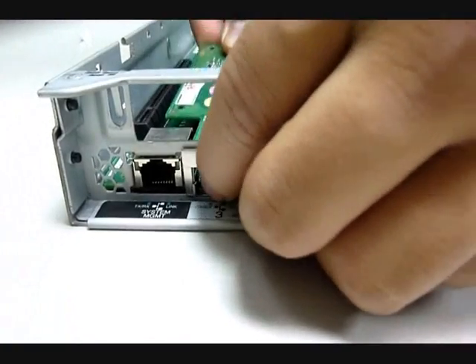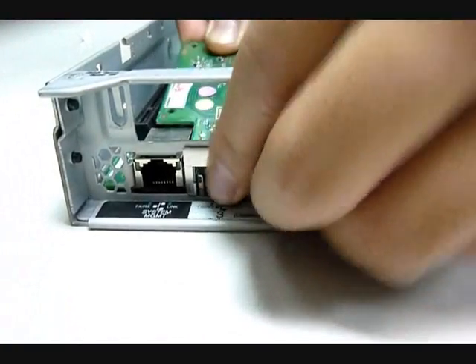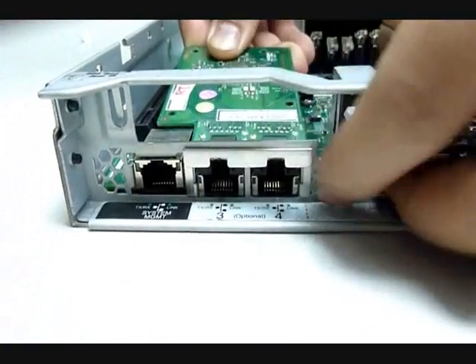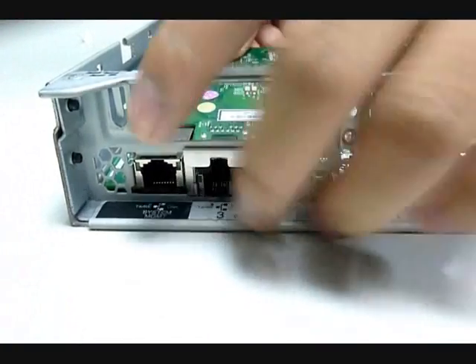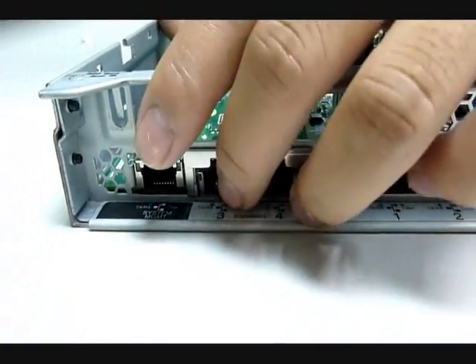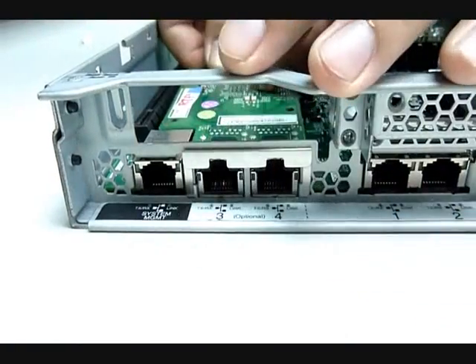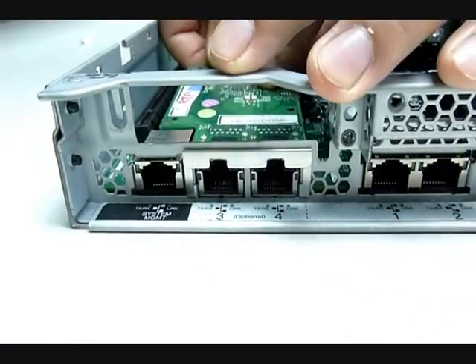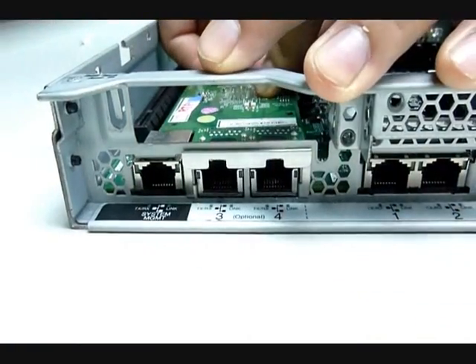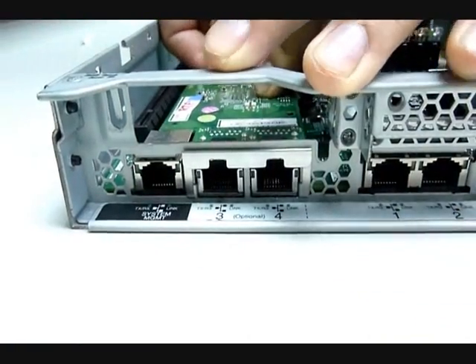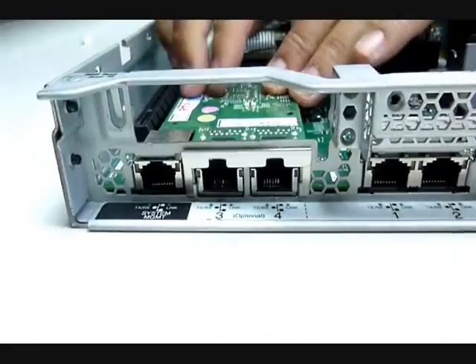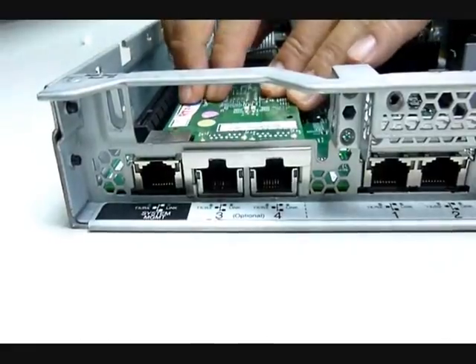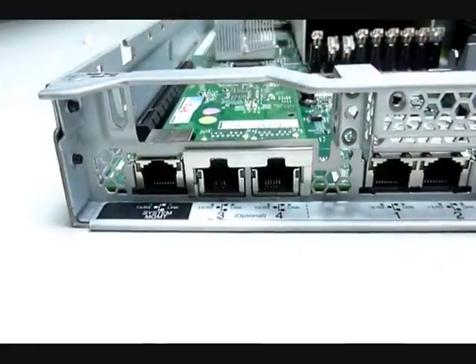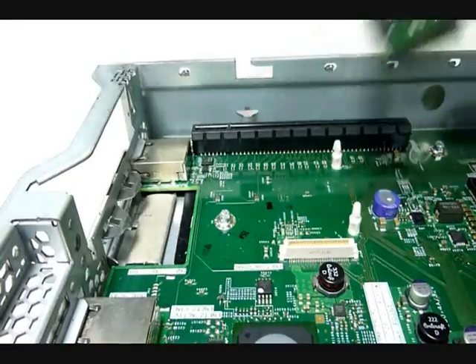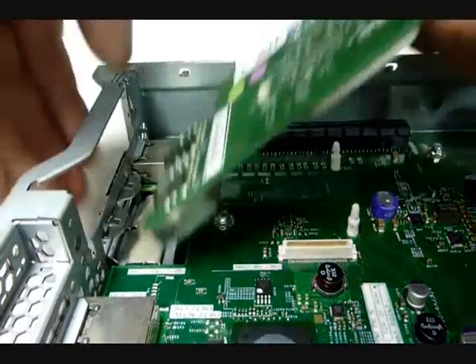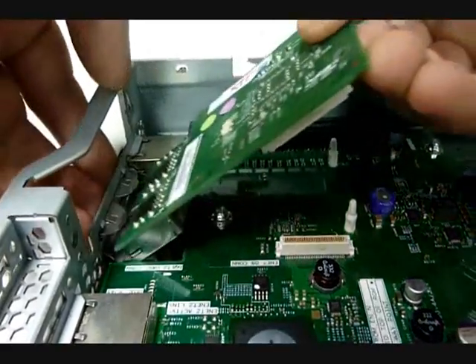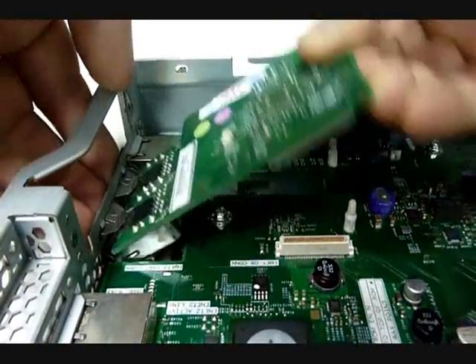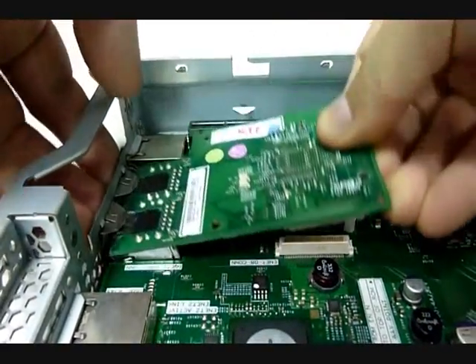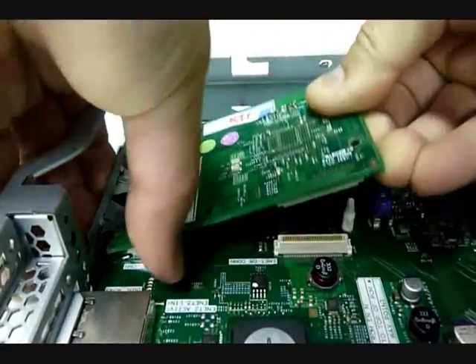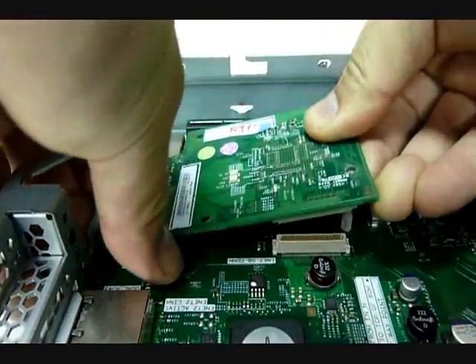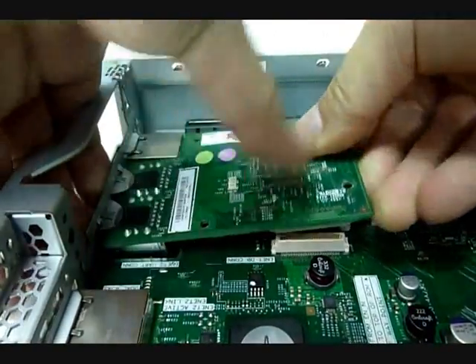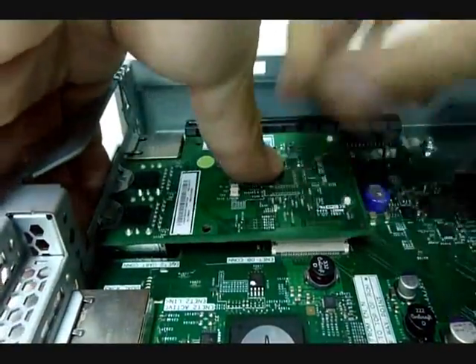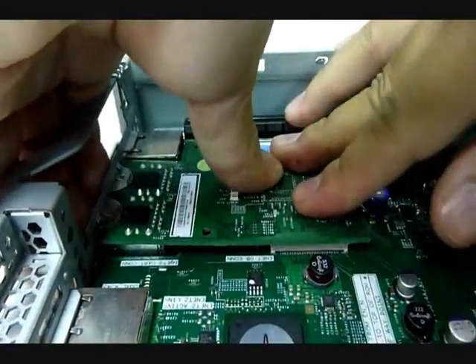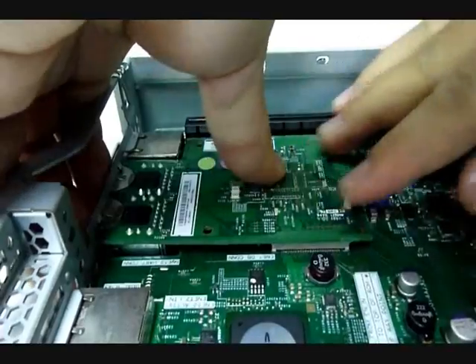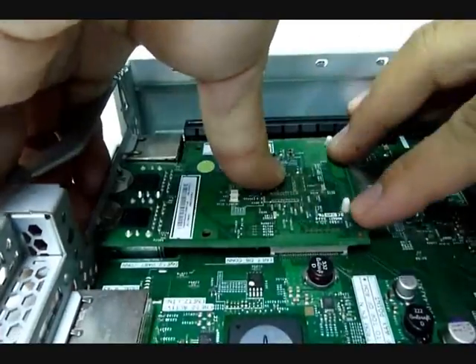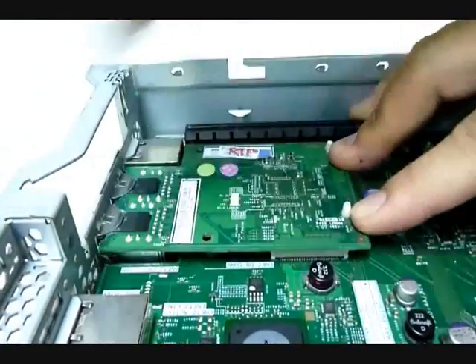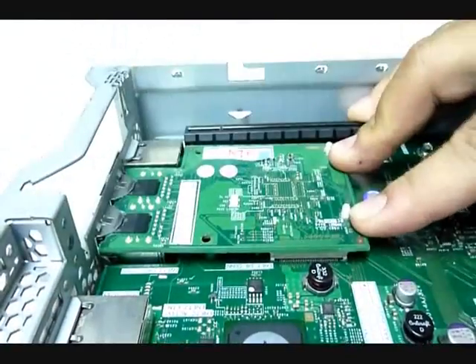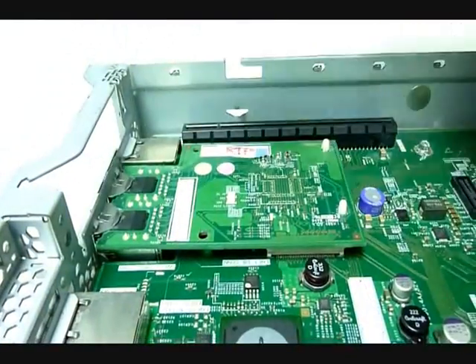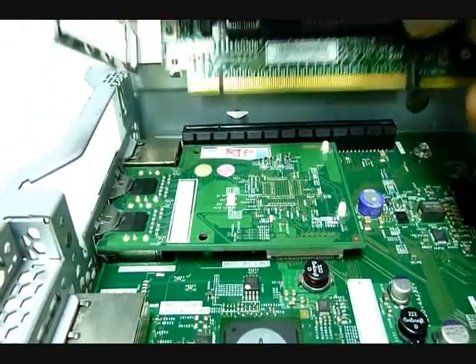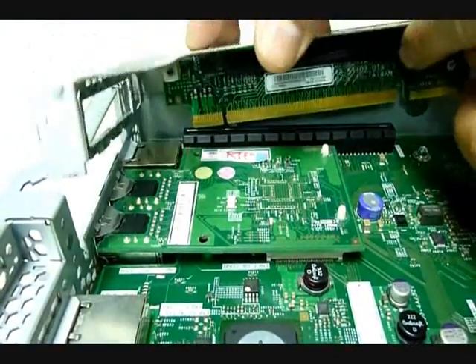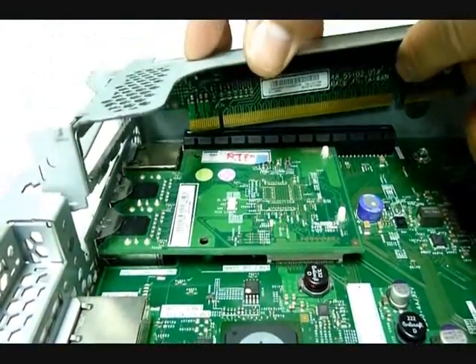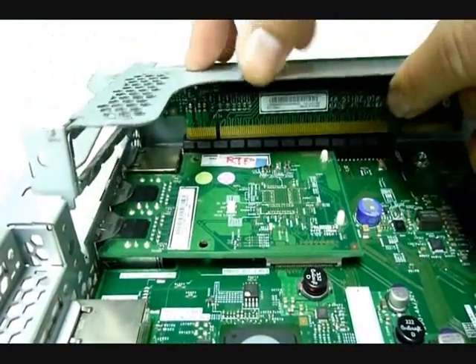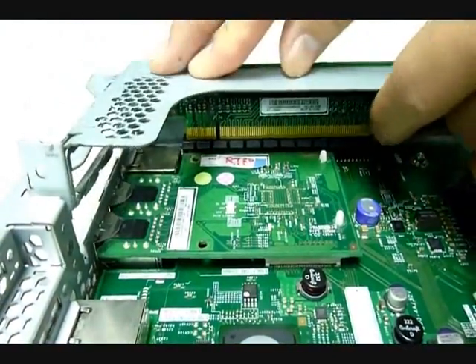Insert the PCI-NIC card. Make sure that the RJ45 connectors appear in the RJ45 connector opening. Press firmly down on the card to the connector. Reseat the PCI-NIC card assembly.